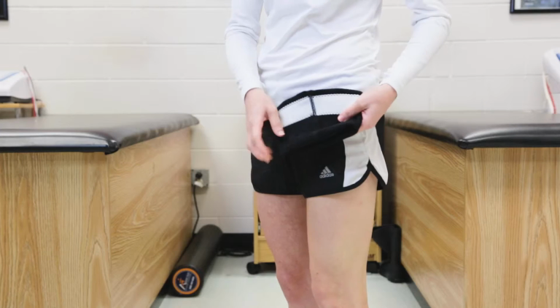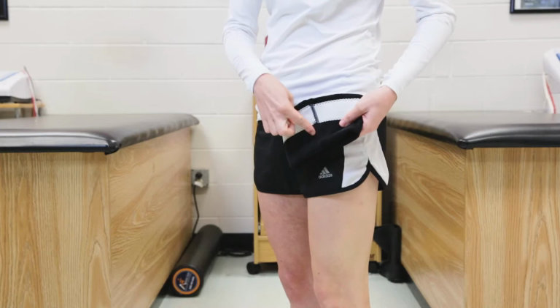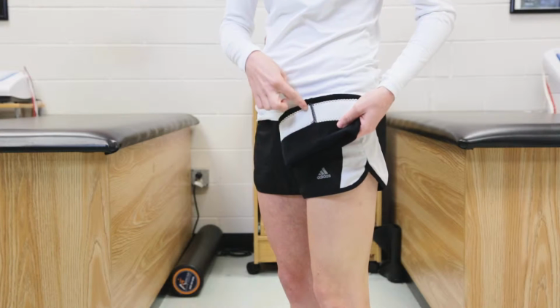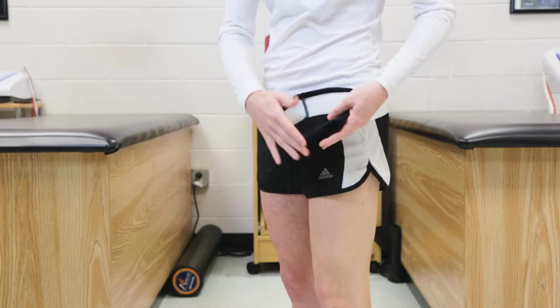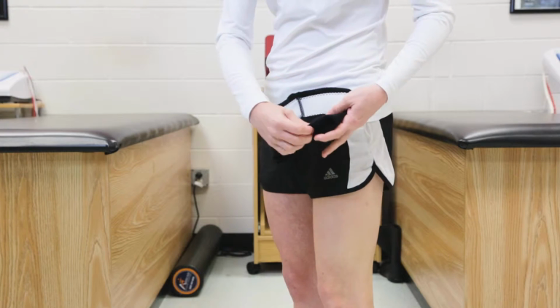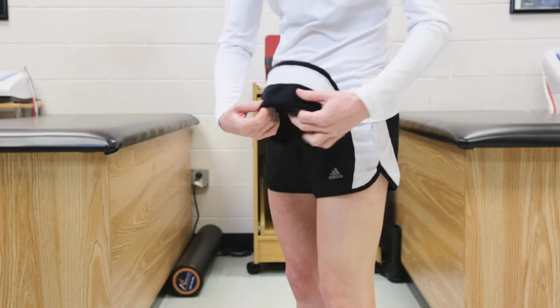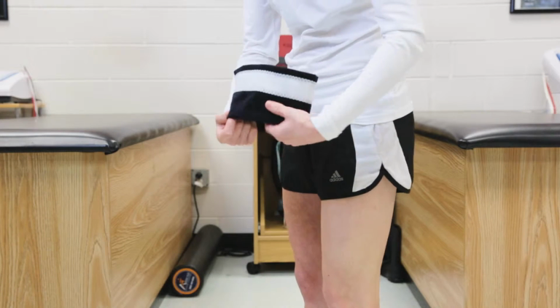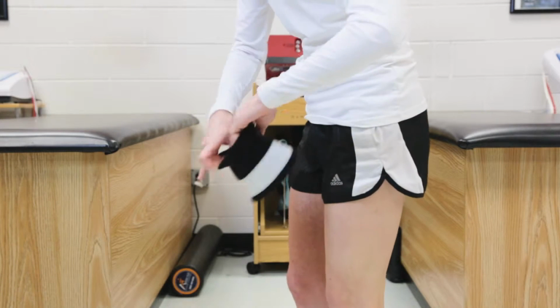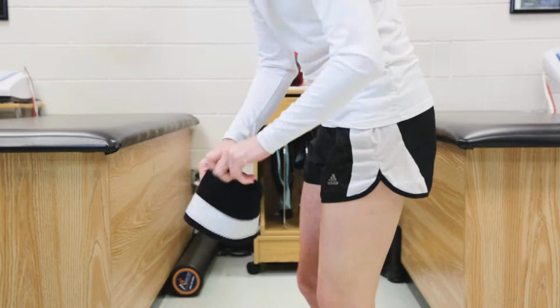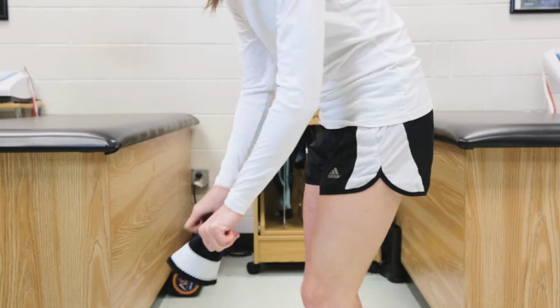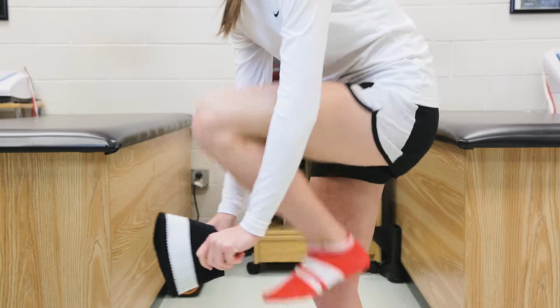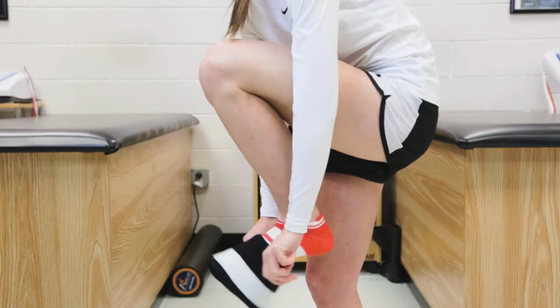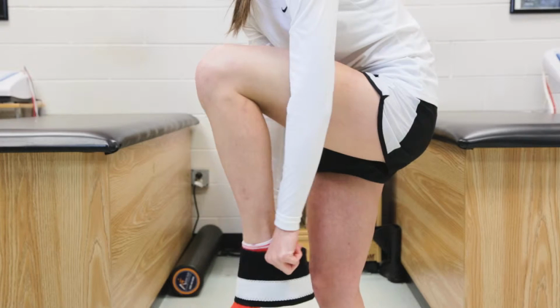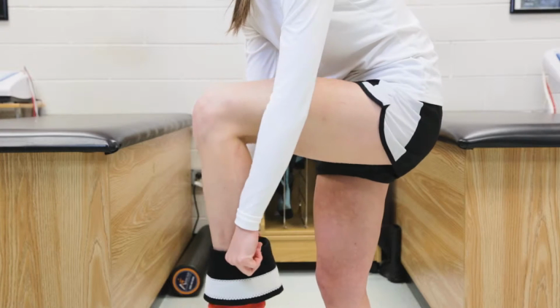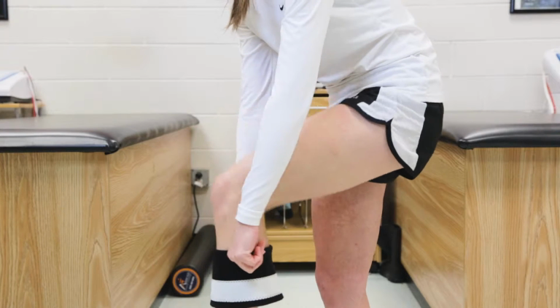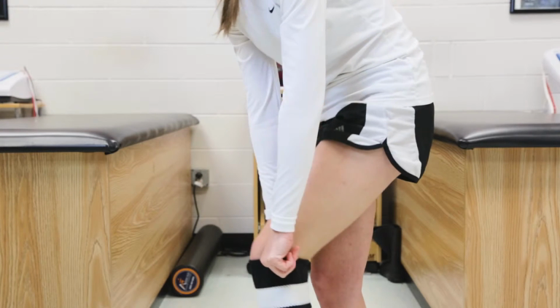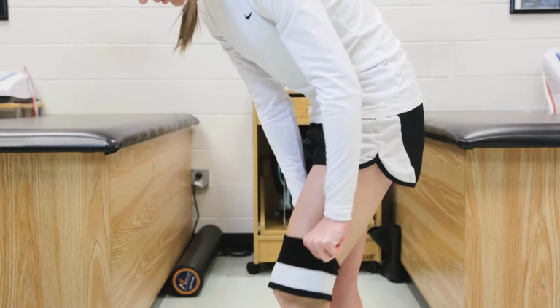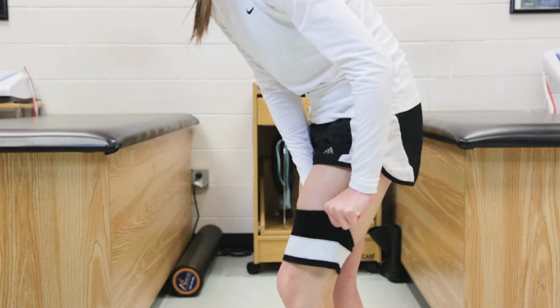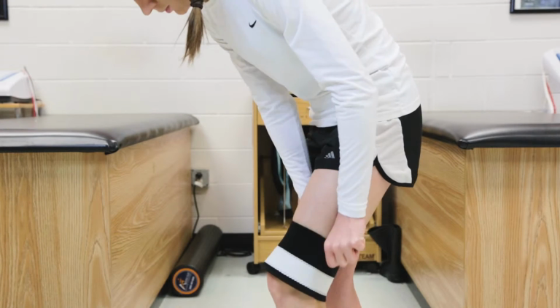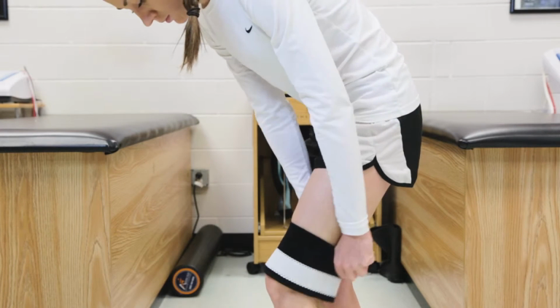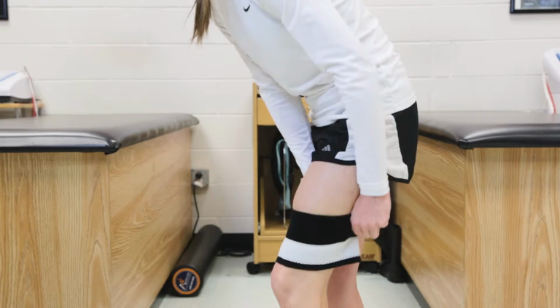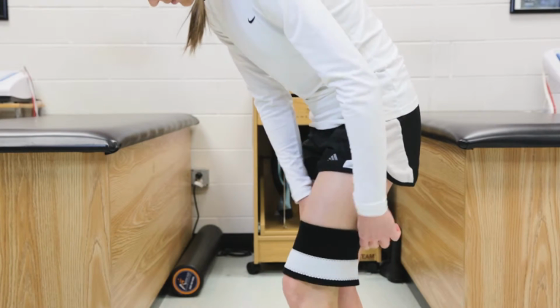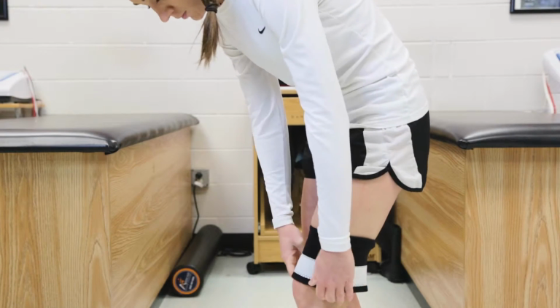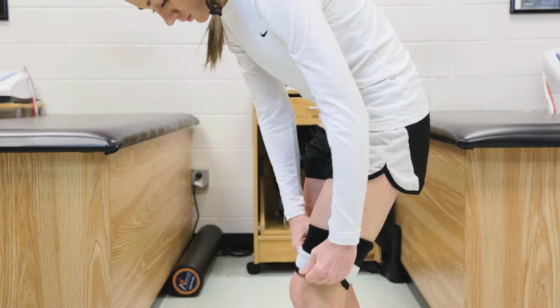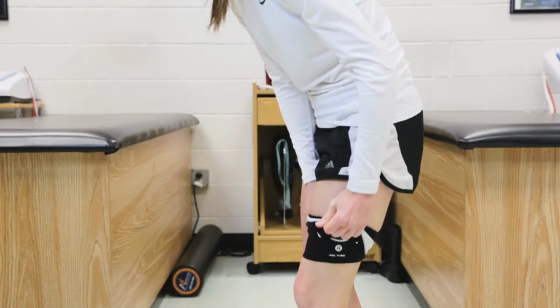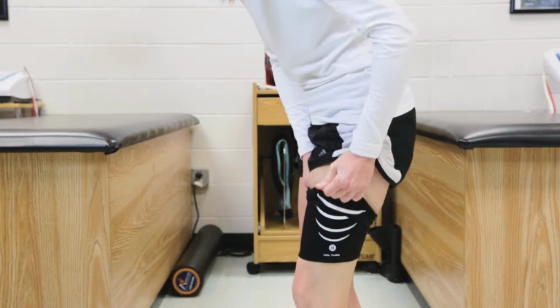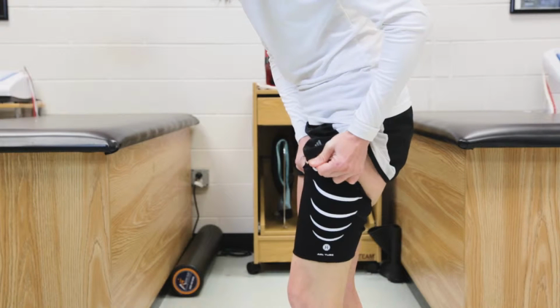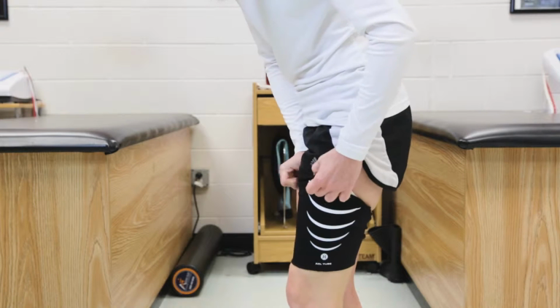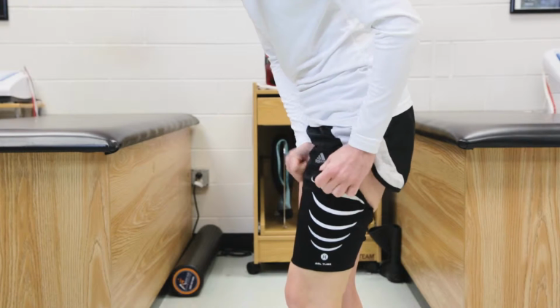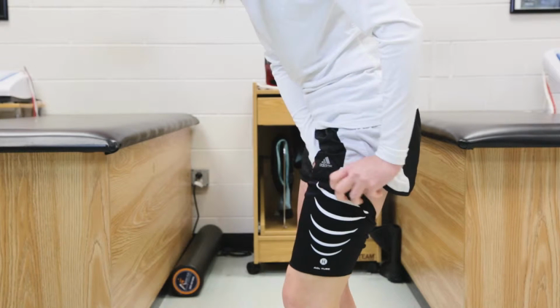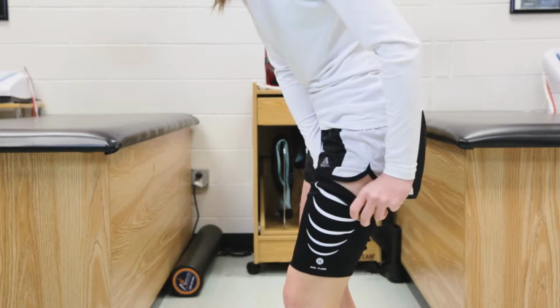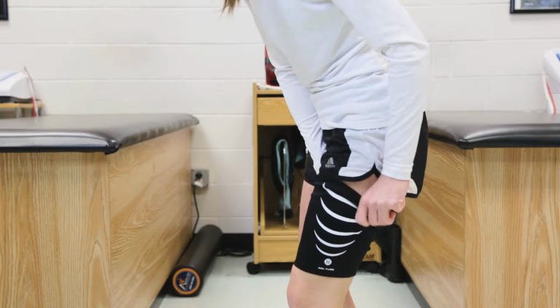Pull the tube up onto the leg until the bottom of the tube is just above the kneecap. Pull the tube all the way up onto the thigh. The tube should feel tight and secure.